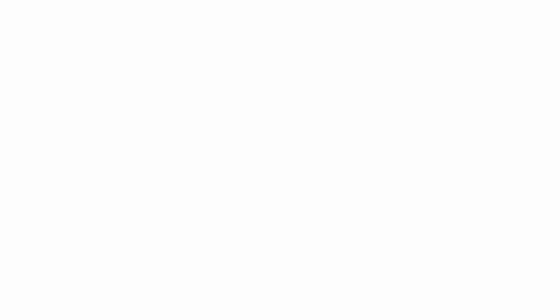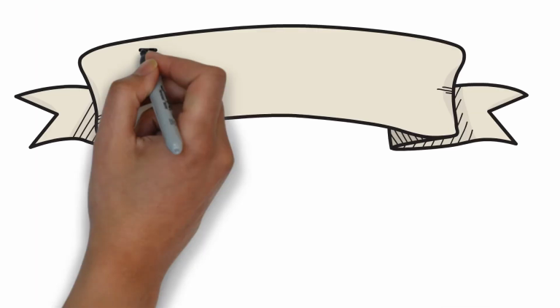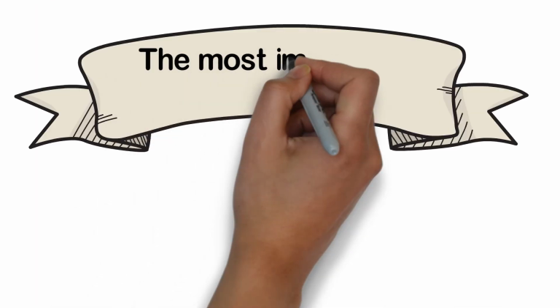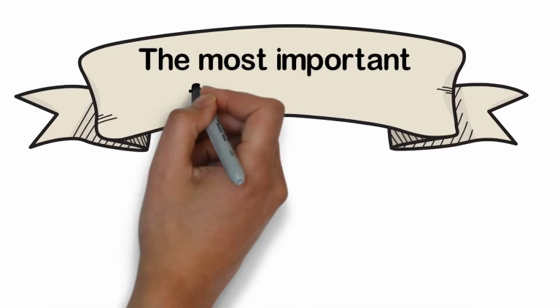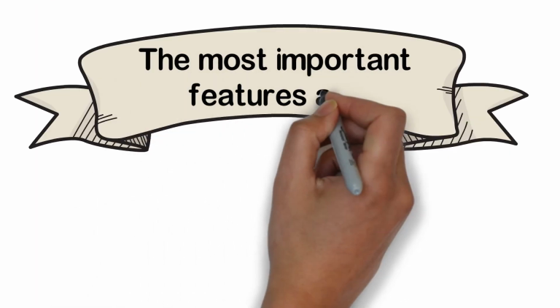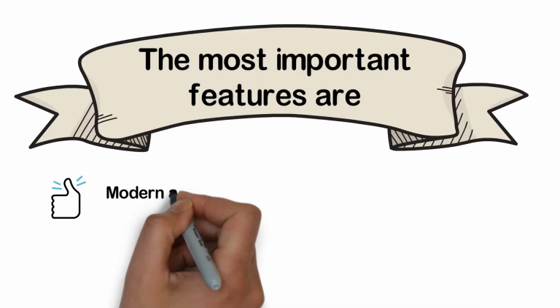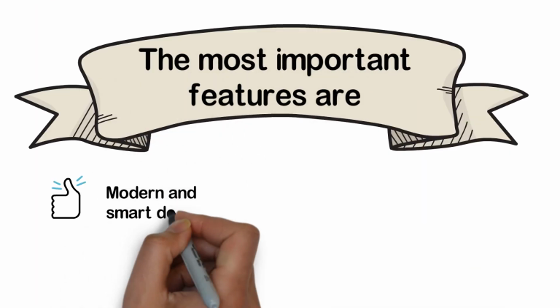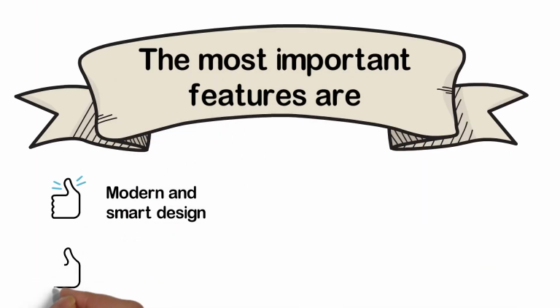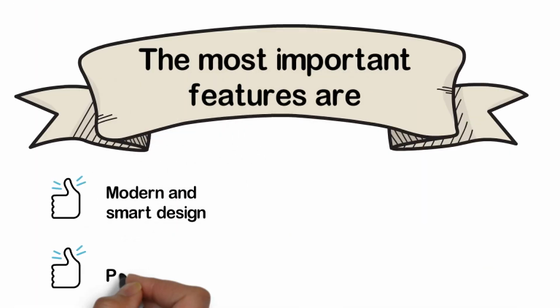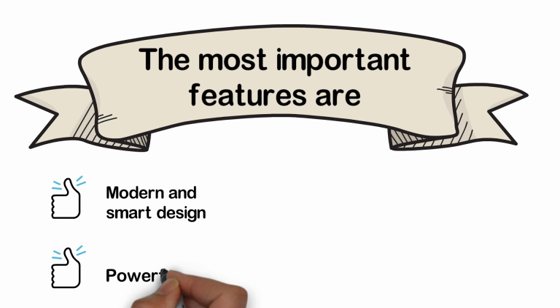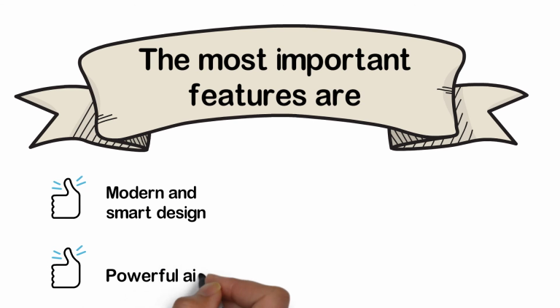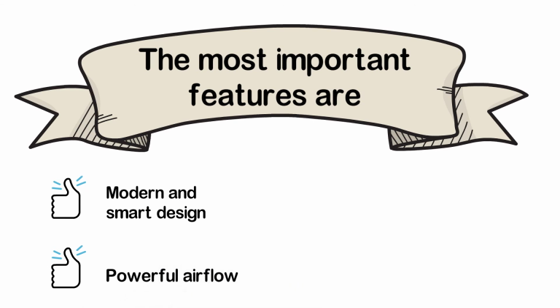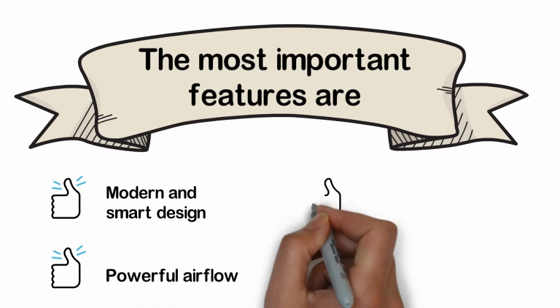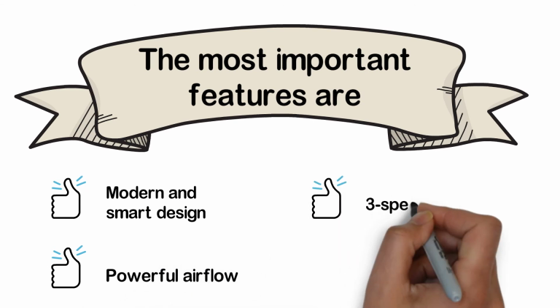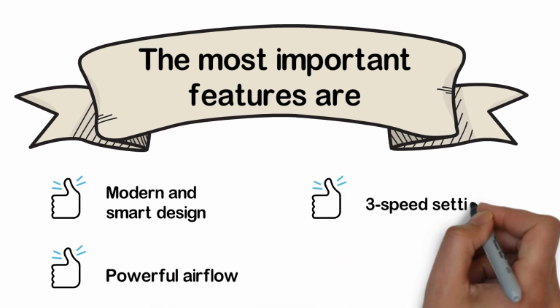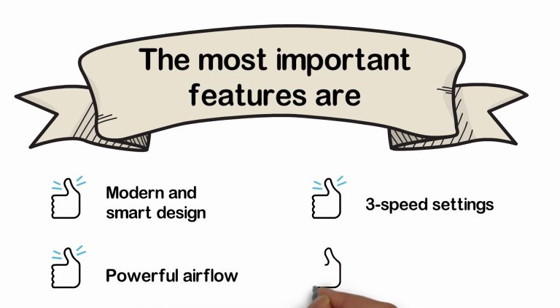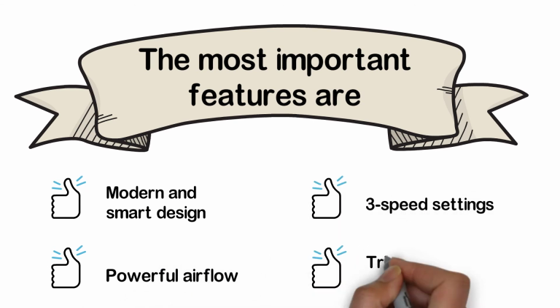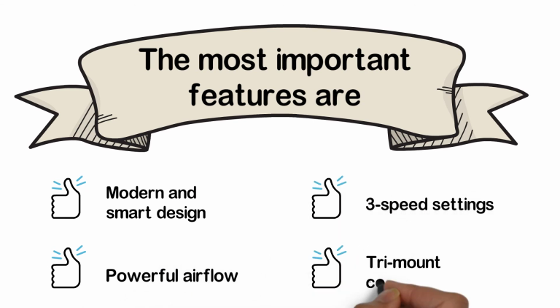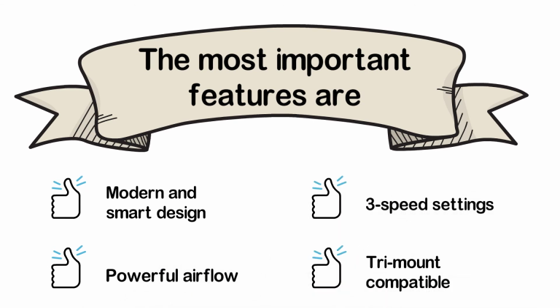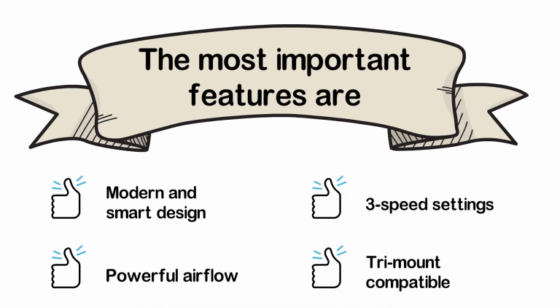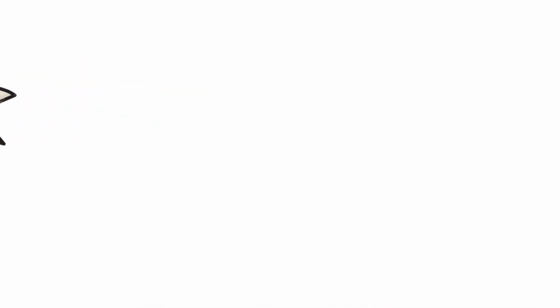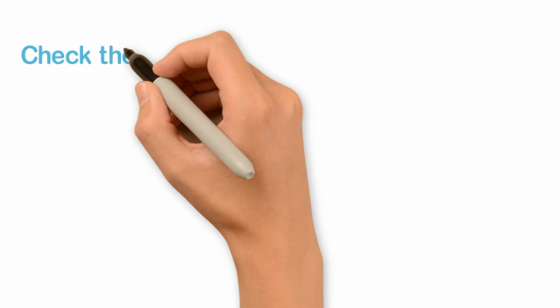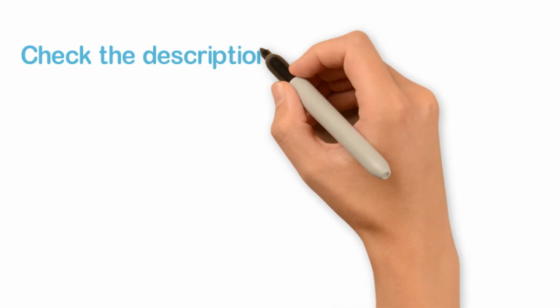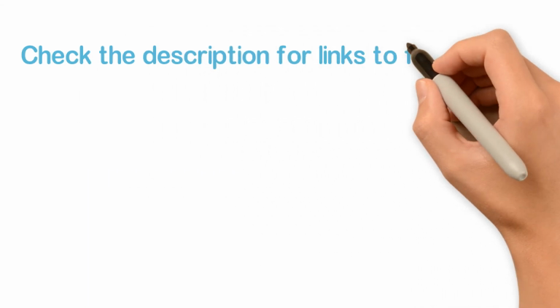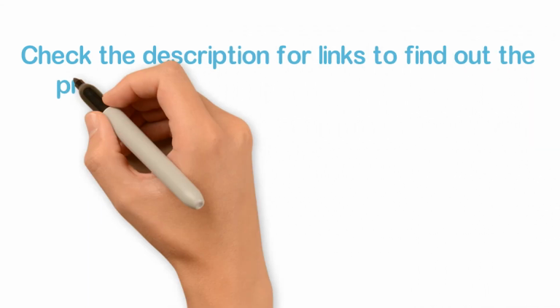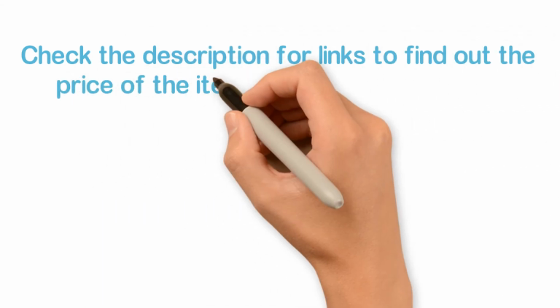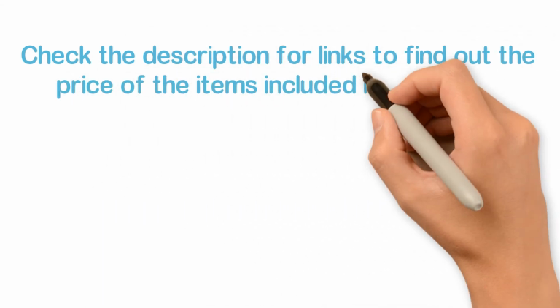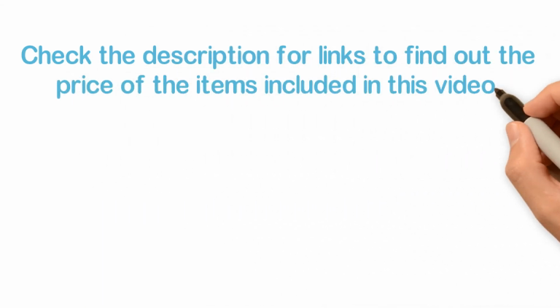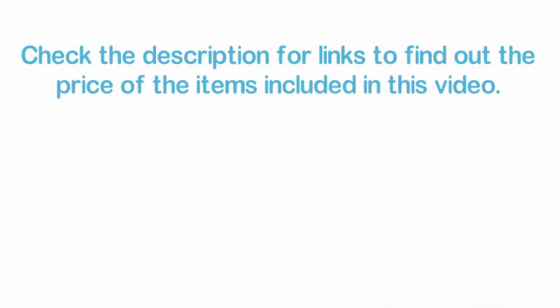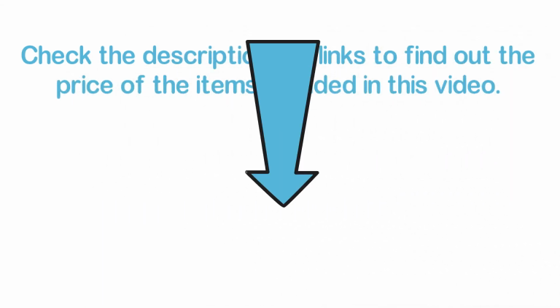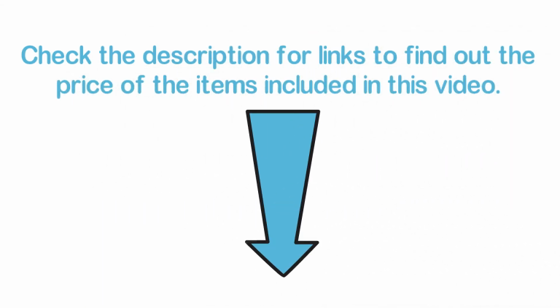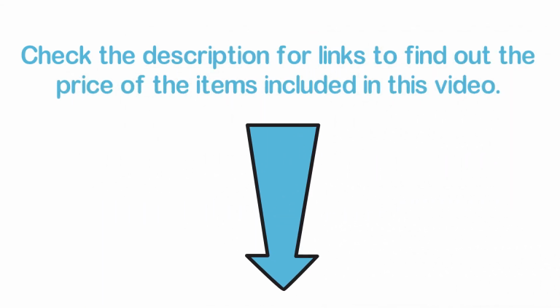The most important features are: modern and smart design, powerful airflow, 3 speed settings, and tri-mount compatible. Check the description for links to find out the price of the items included in this video.